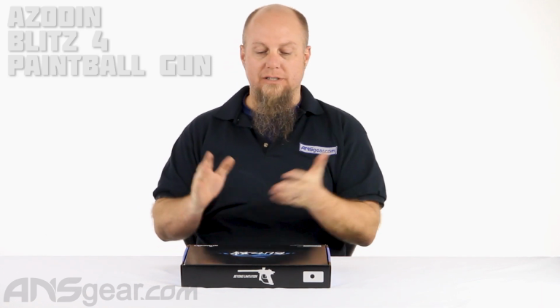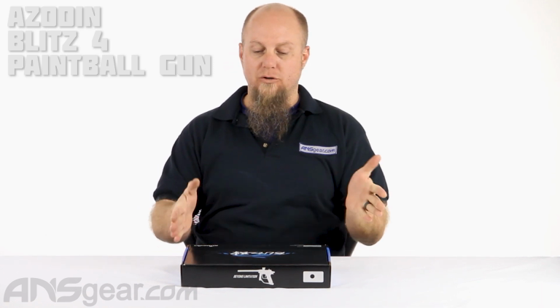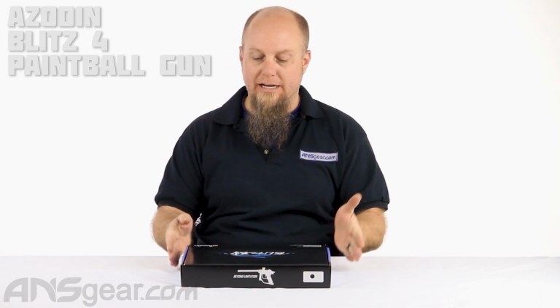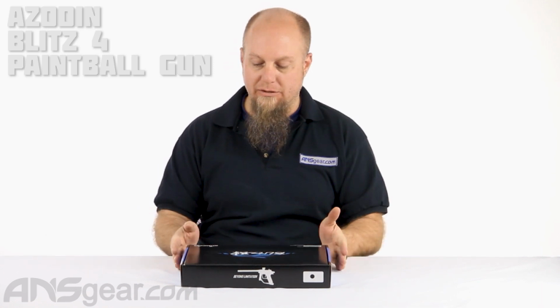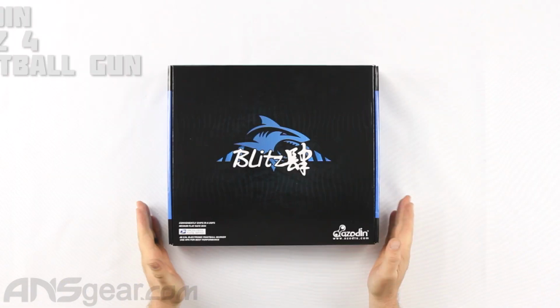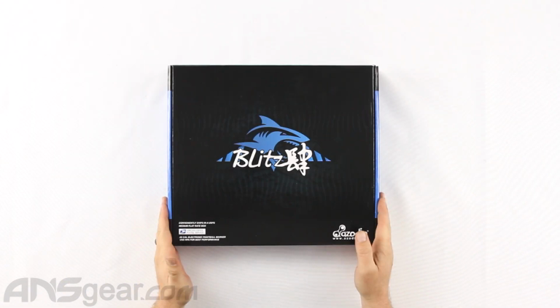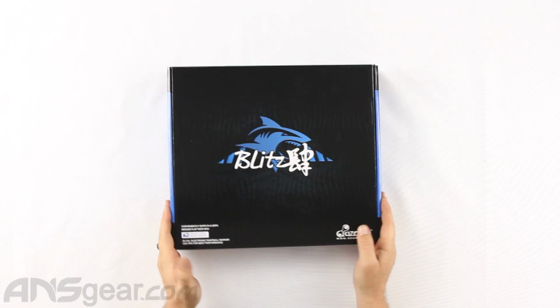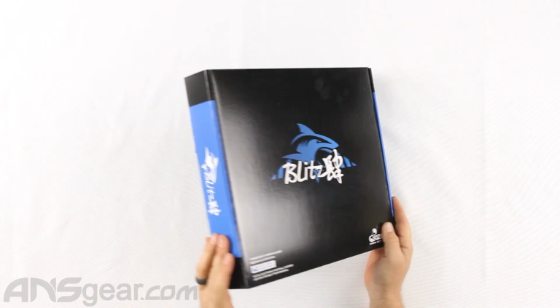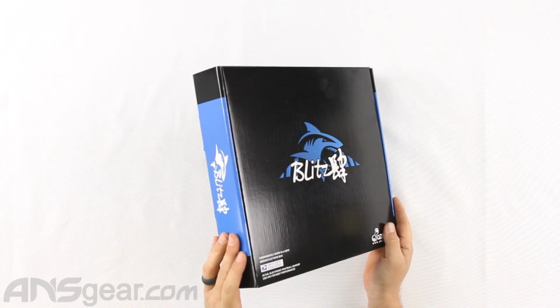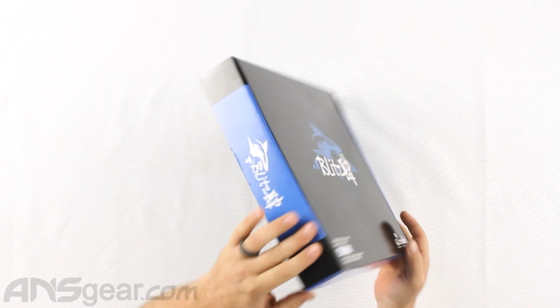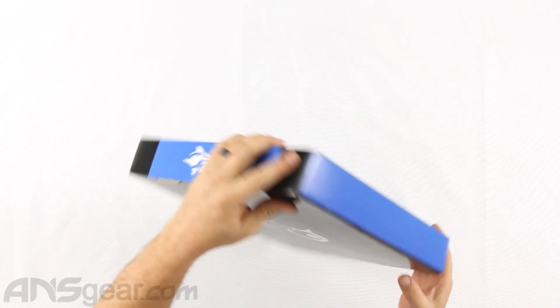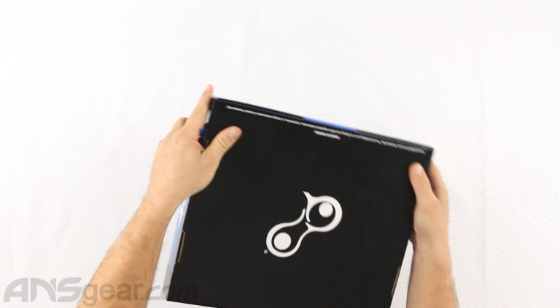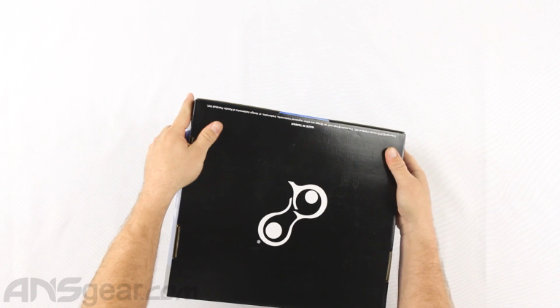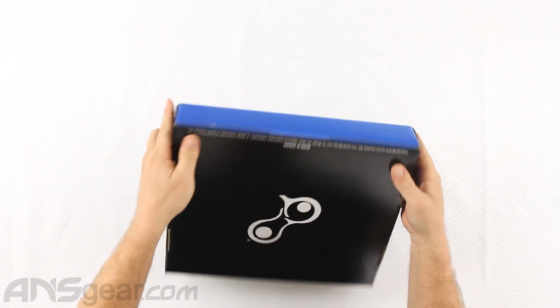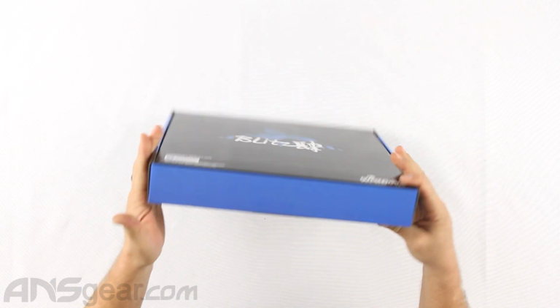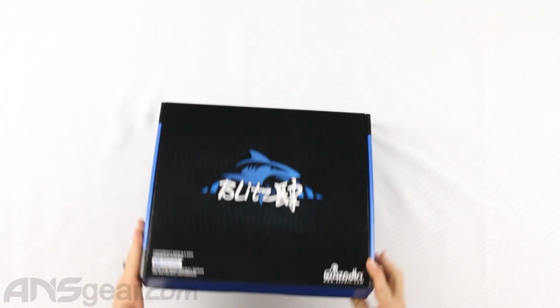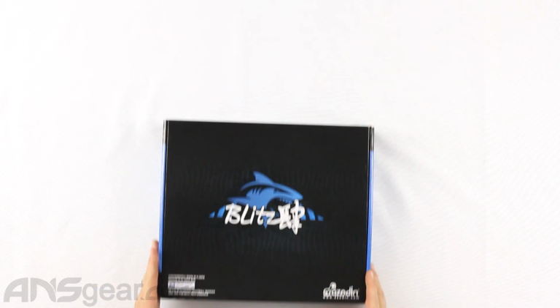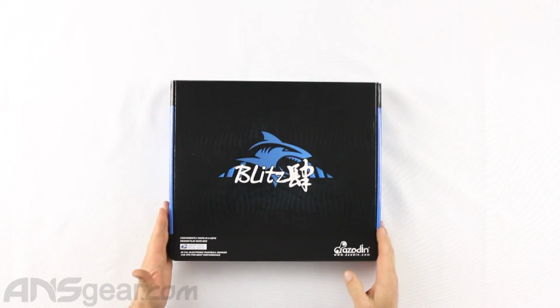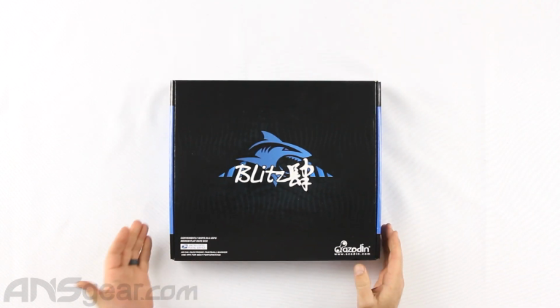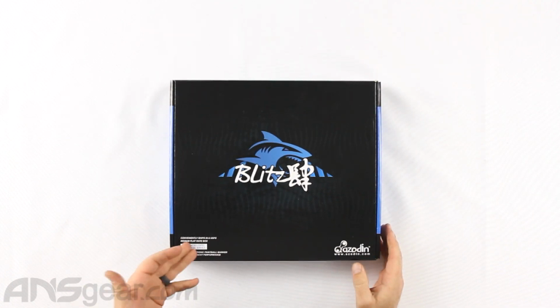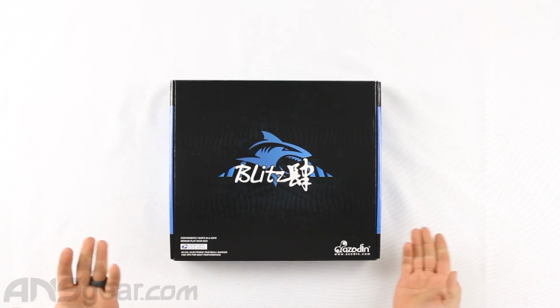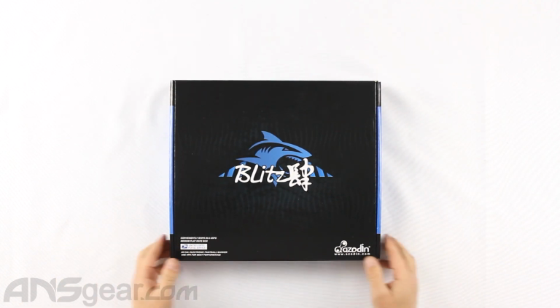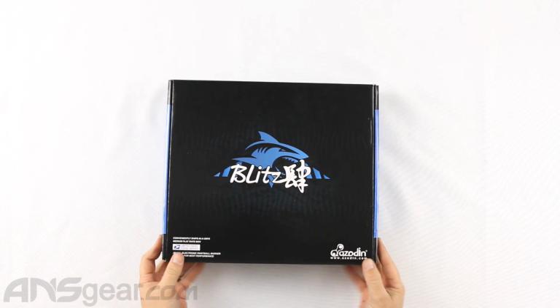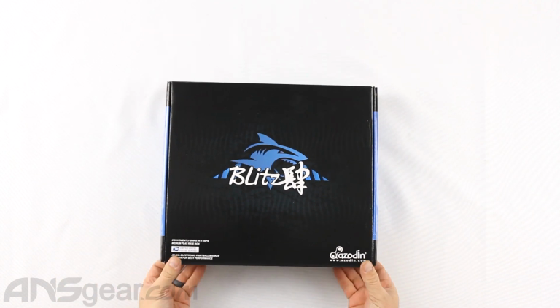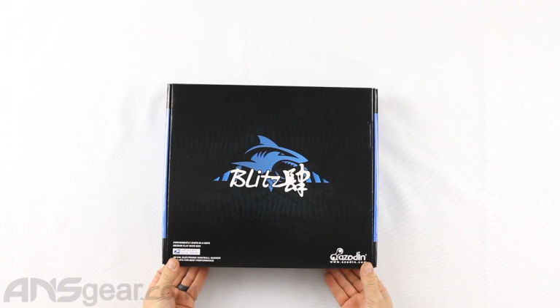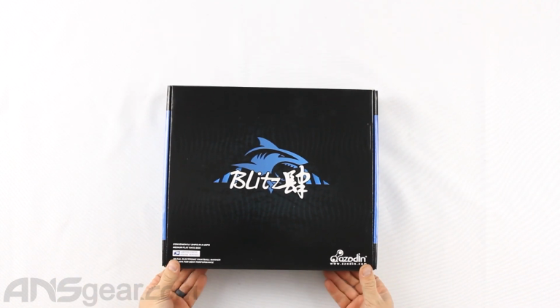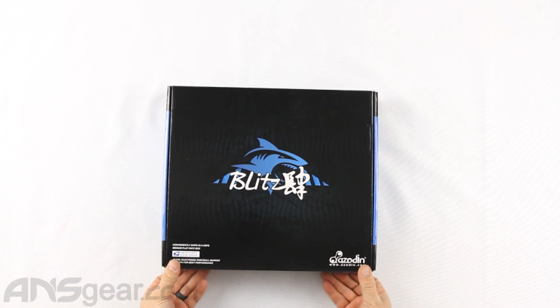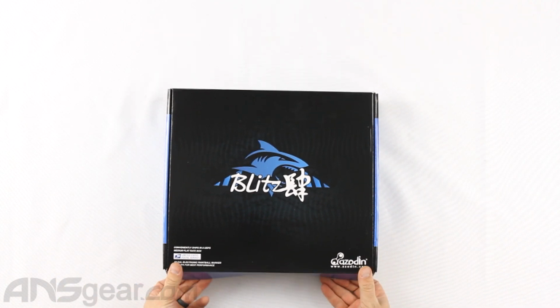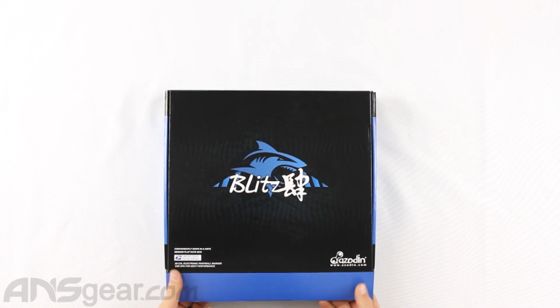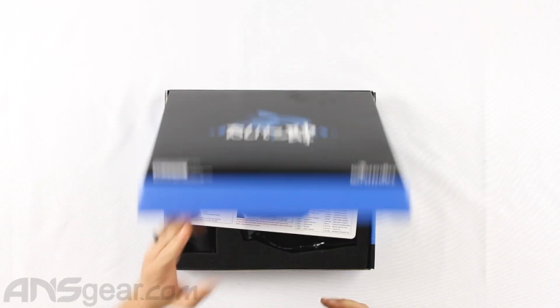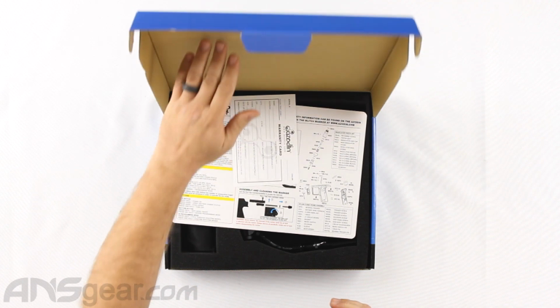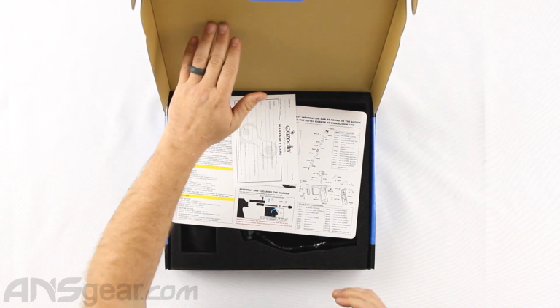It comes in new packaging right here, blue and black box. Still has the Azodin logos on it, the flat rate postal logo still on there as well. This ships nice and easy.